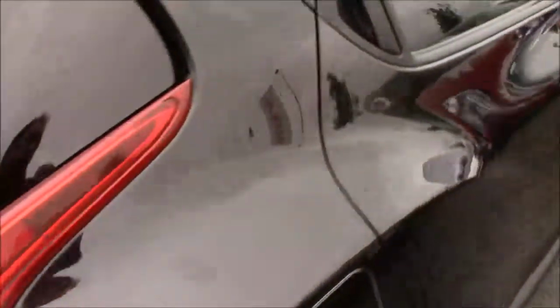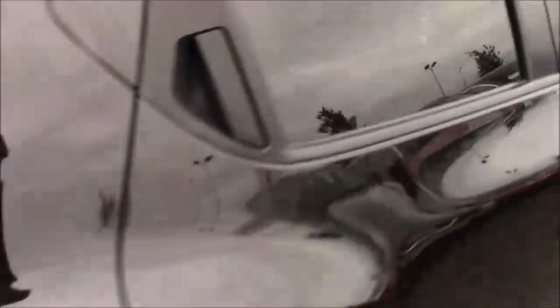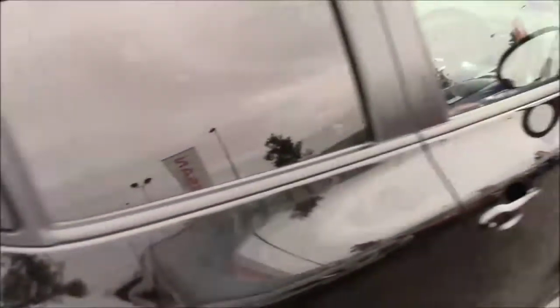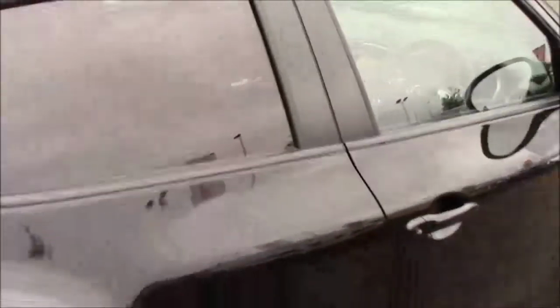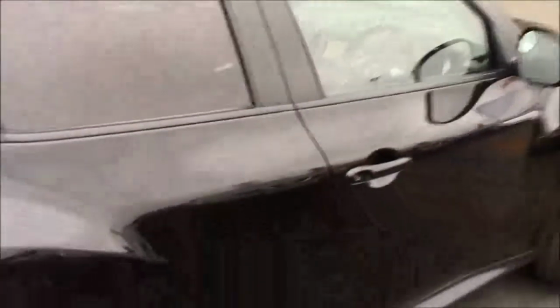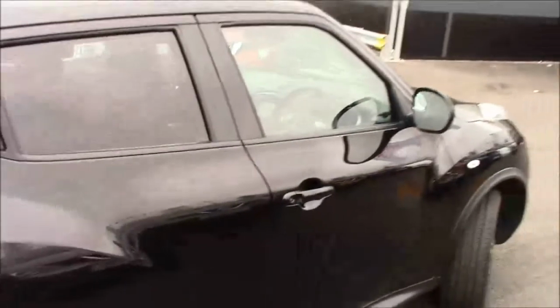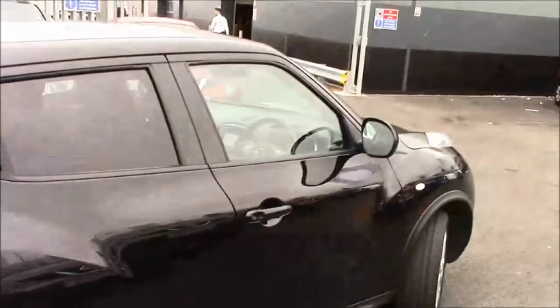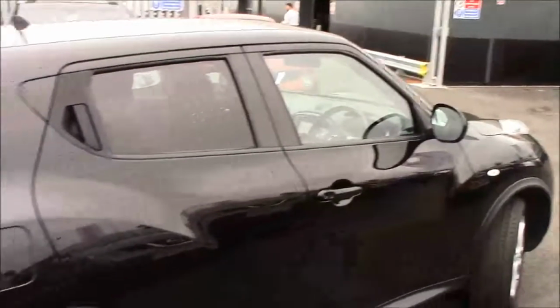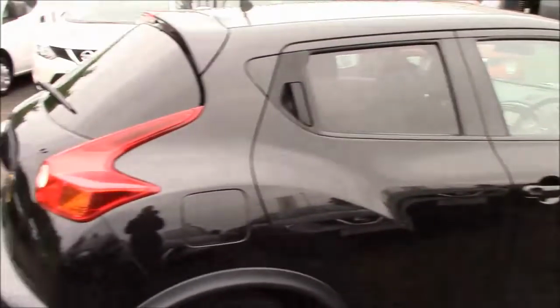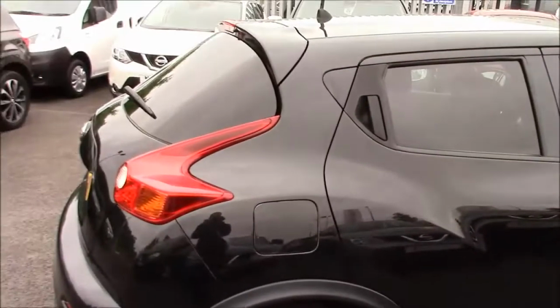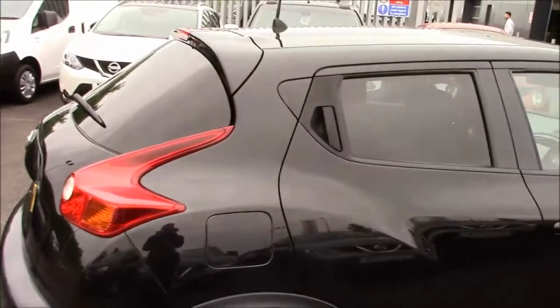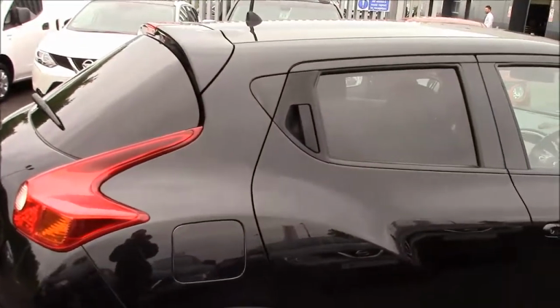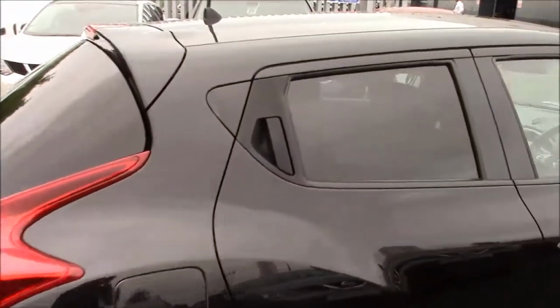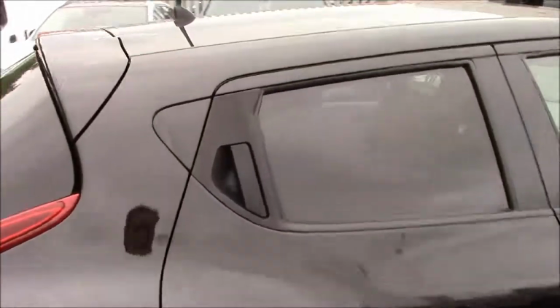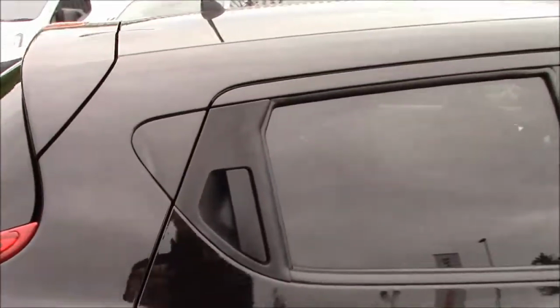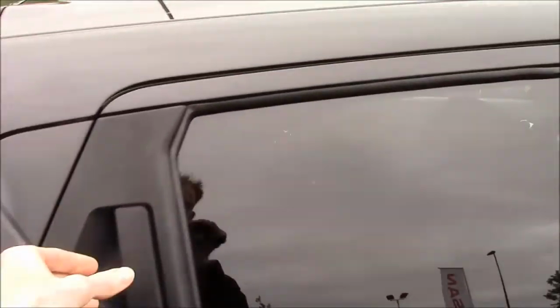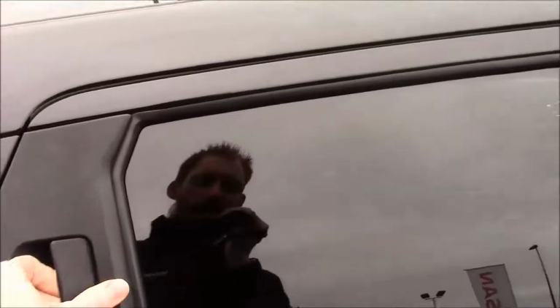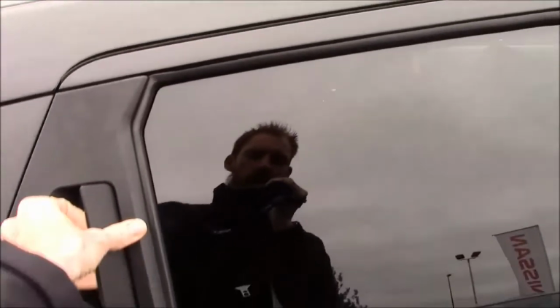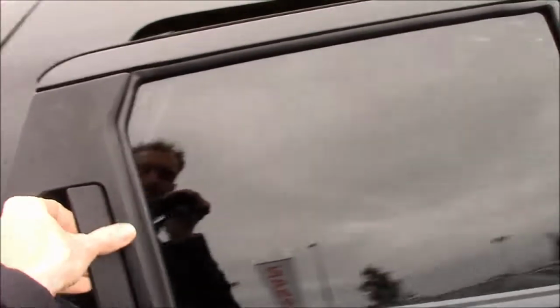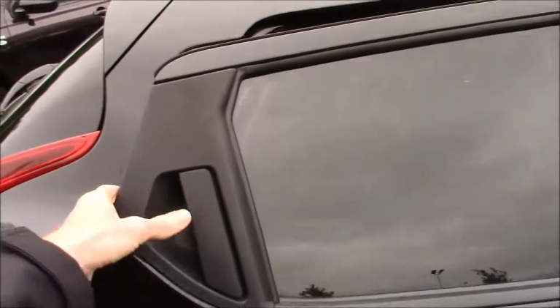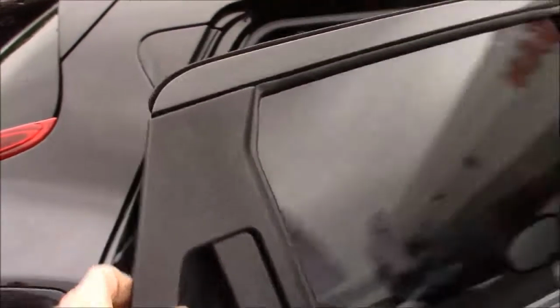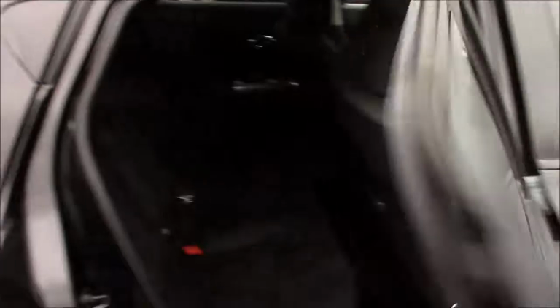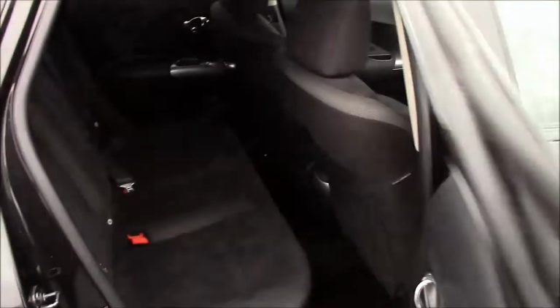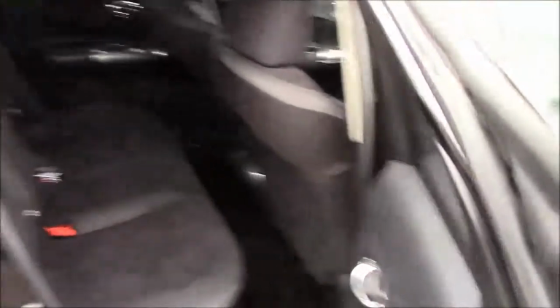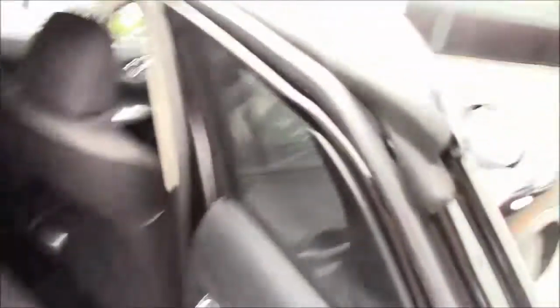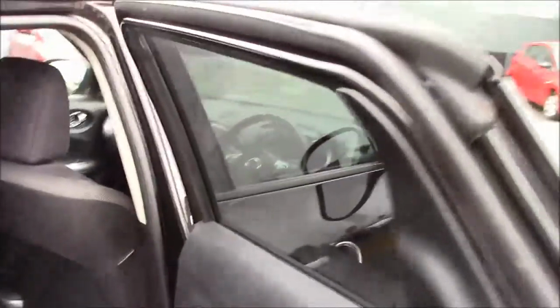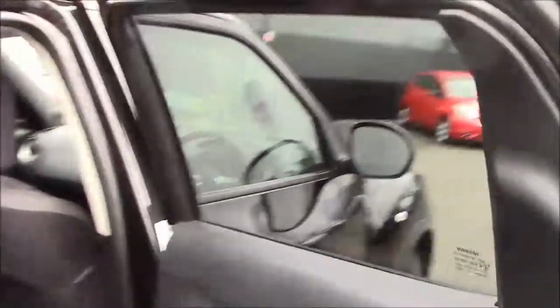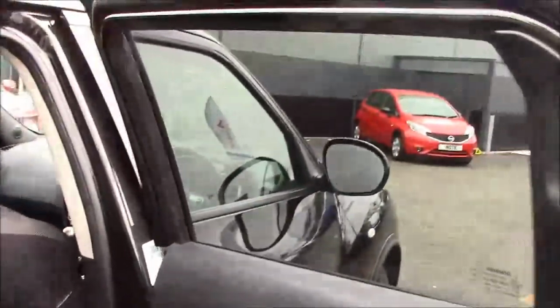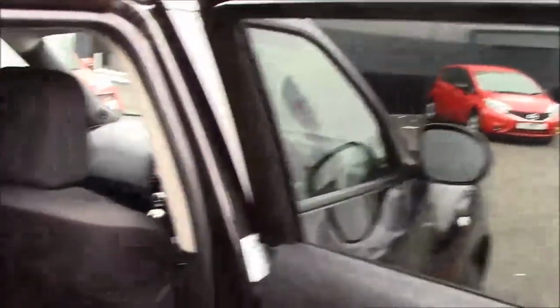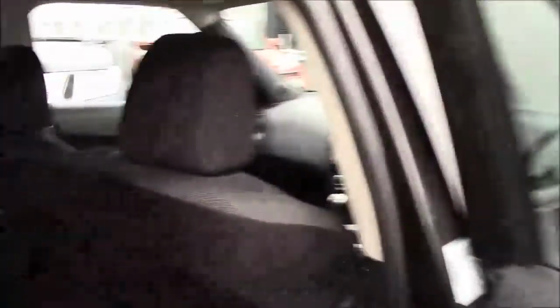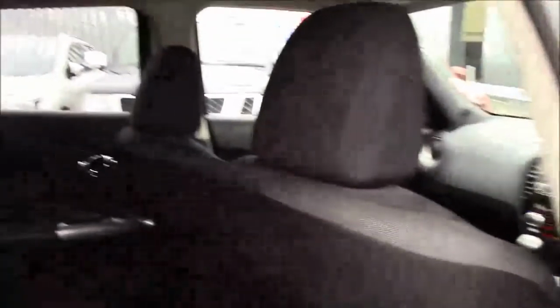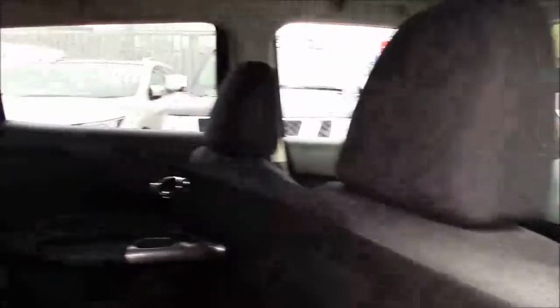If we have a look here, you'll notice the sleek design of the Juke. The rear door handles are kept within the line of the windows to allow for a very sleek look. We also have privacy glass on this model as well.